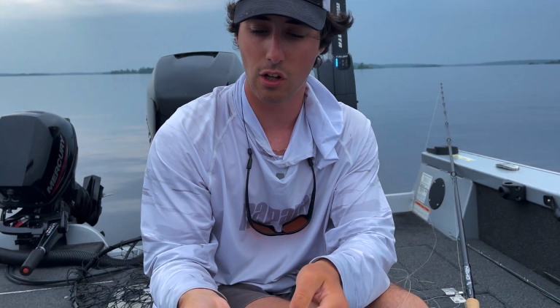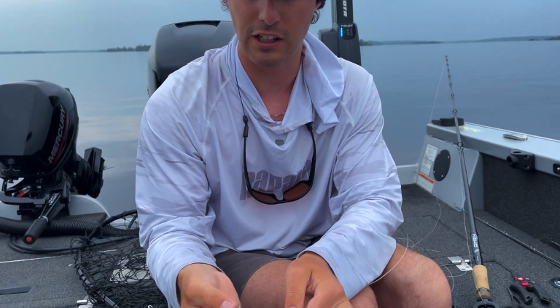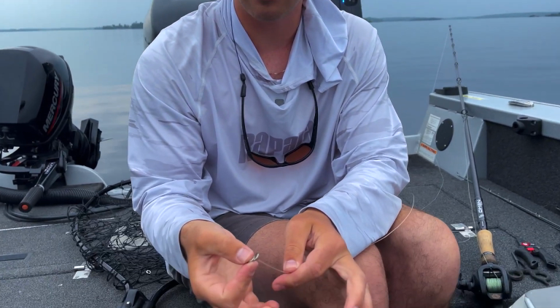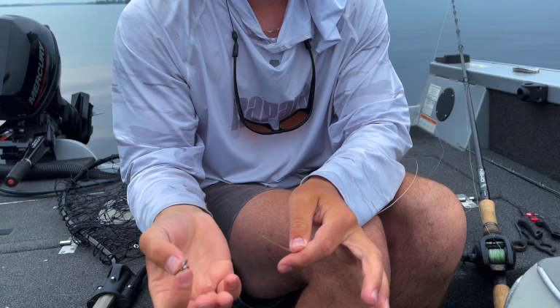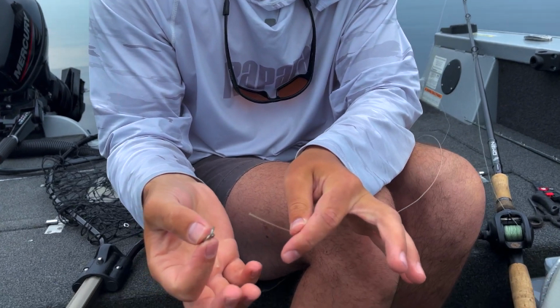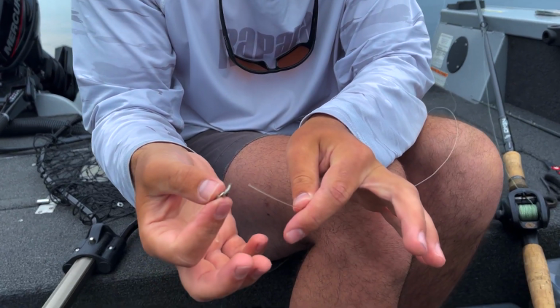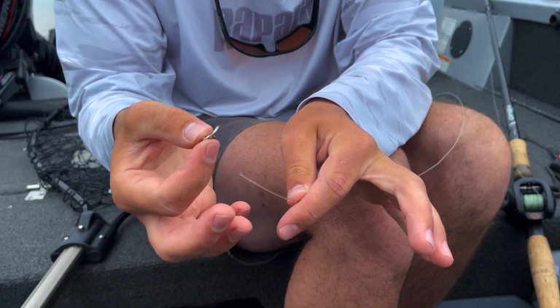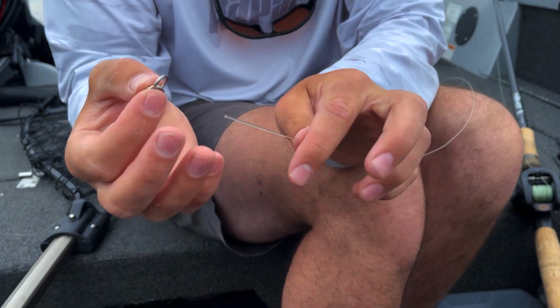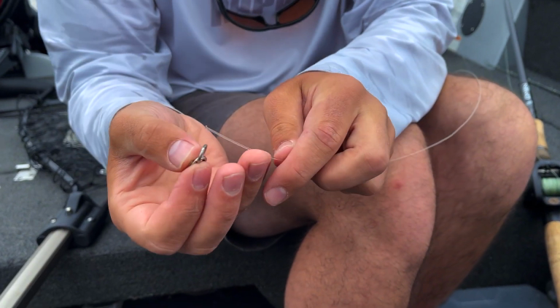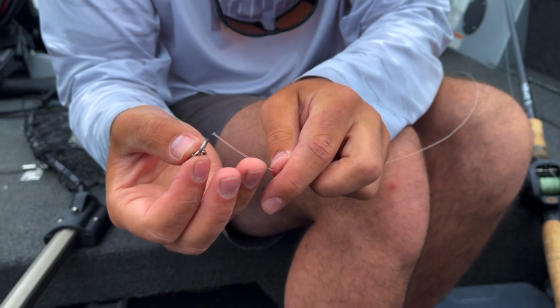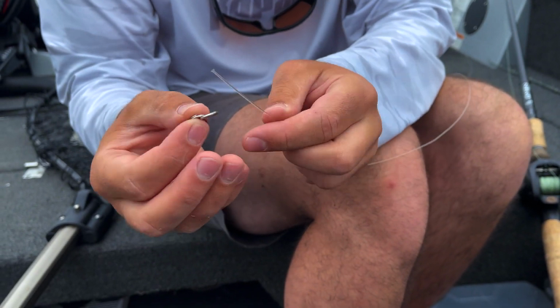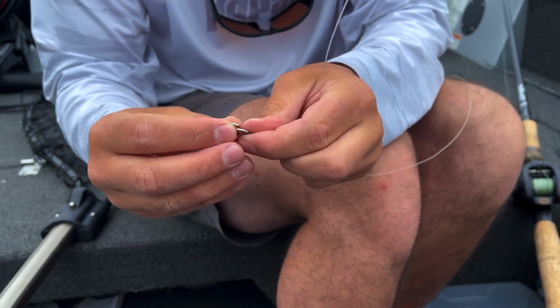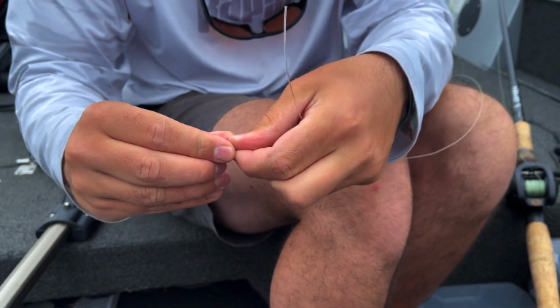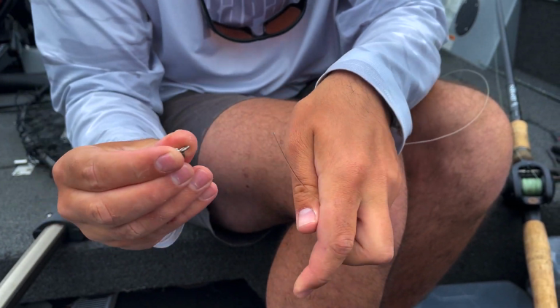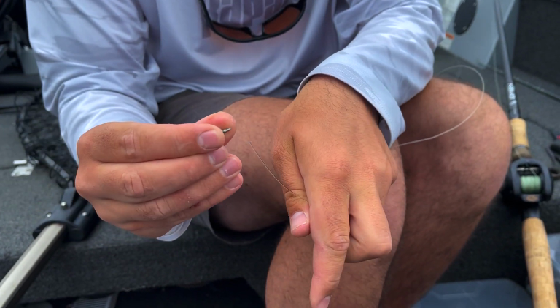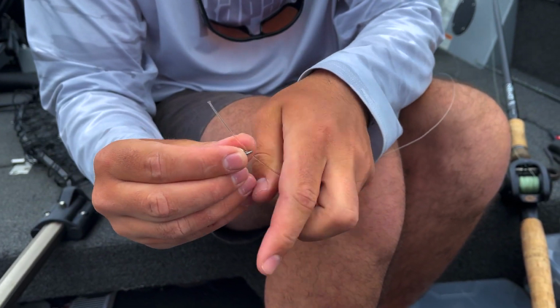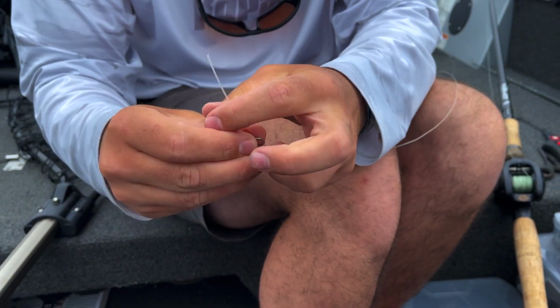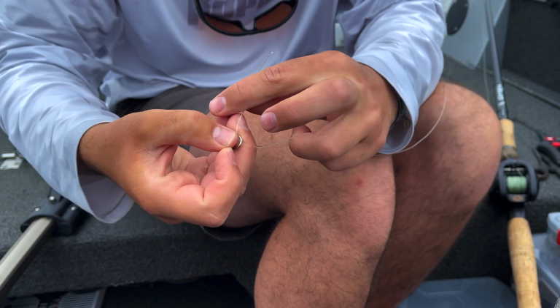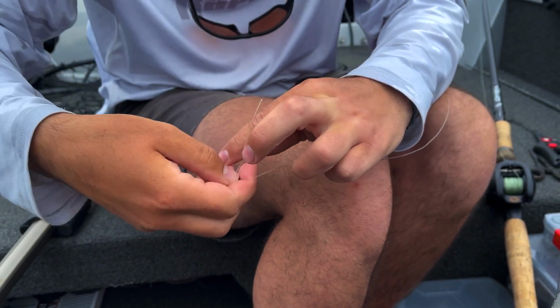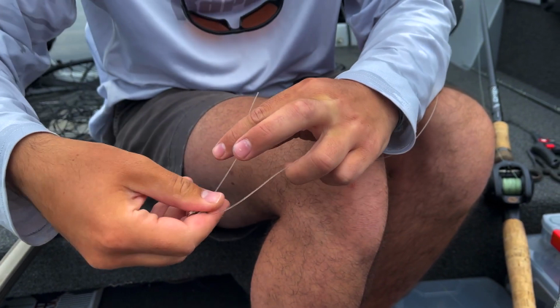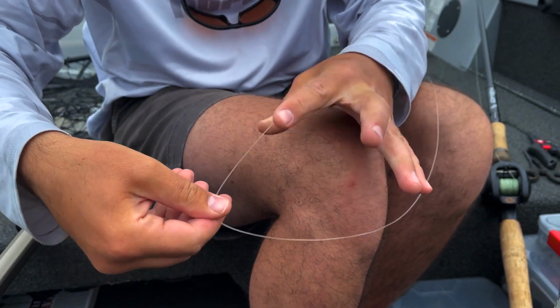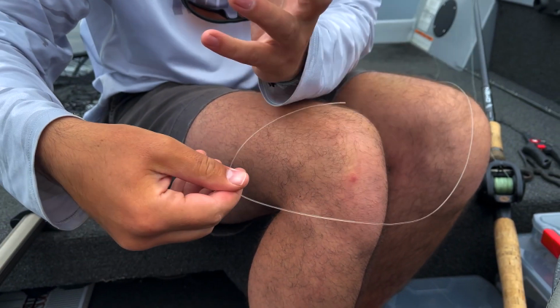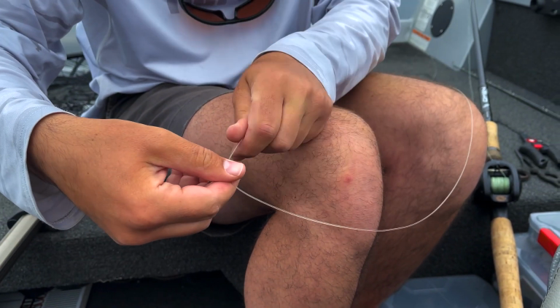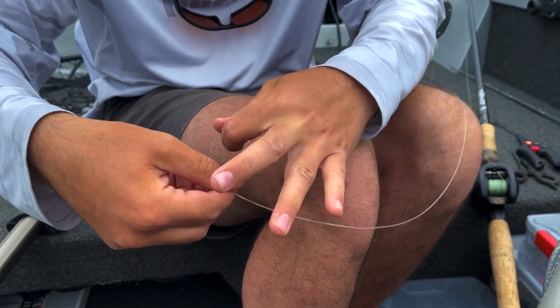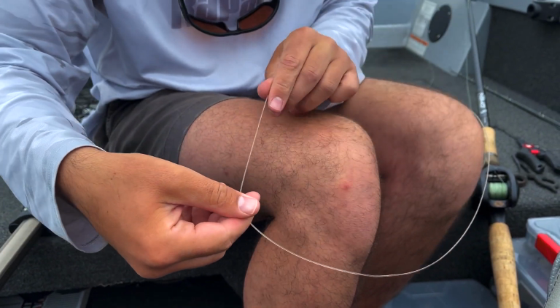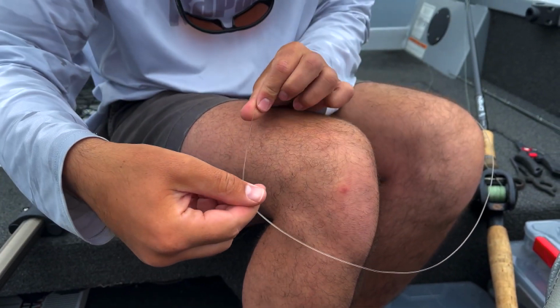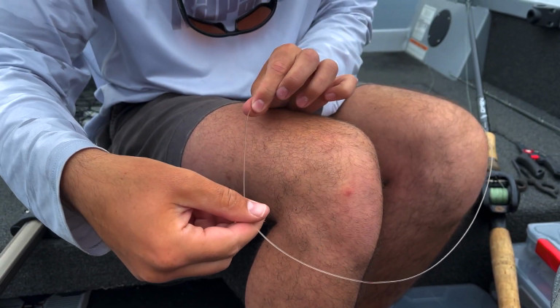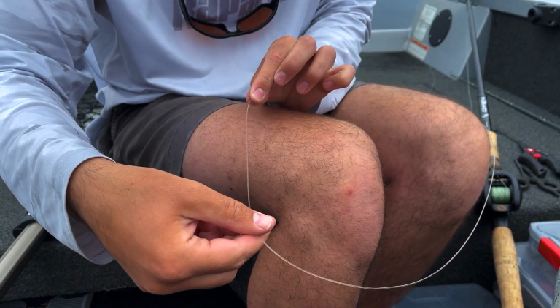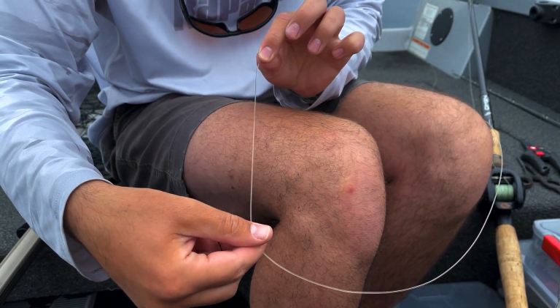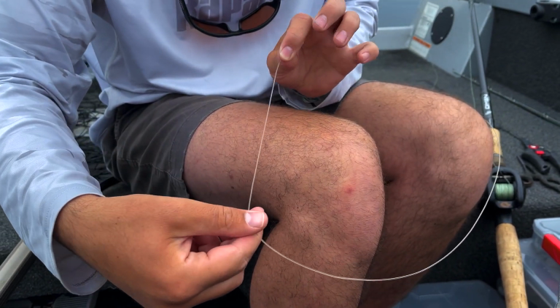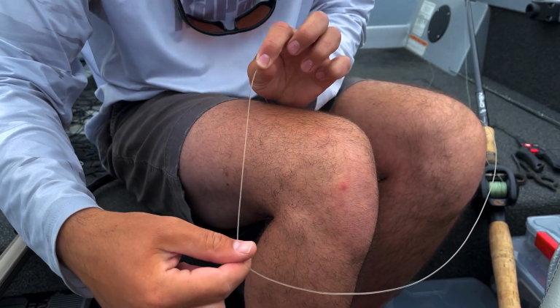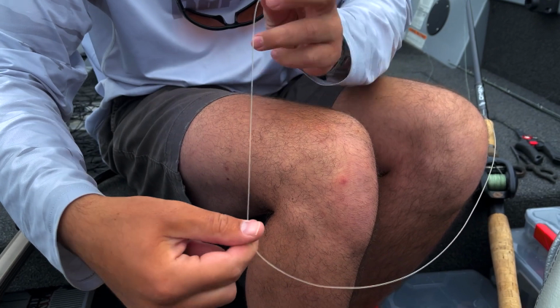This is called a figure eight knot. It's super easy to tie and it's just as strong as any crimps. Most people don't tie thick fluoro and mono because their knots are always bulky and they can never get them to cinch down. But this is the solution.